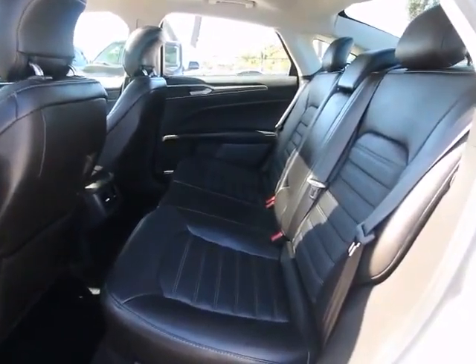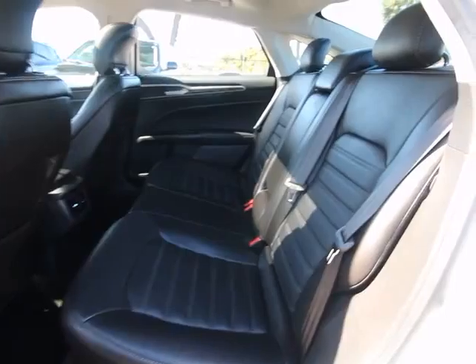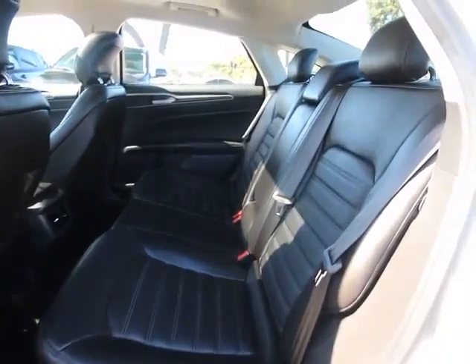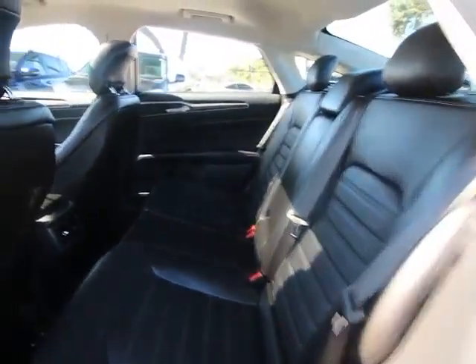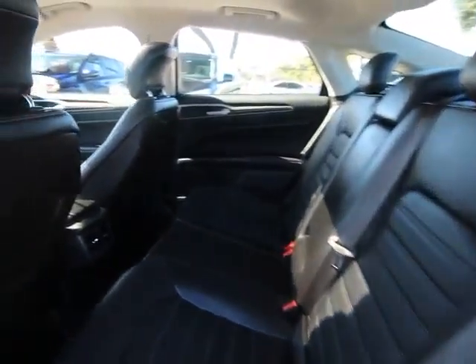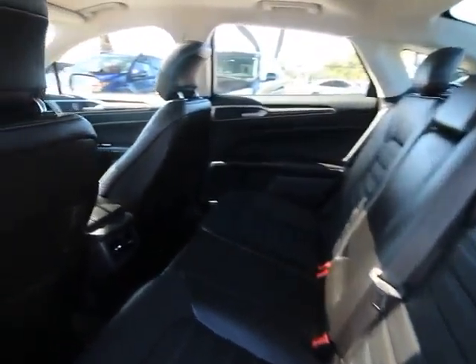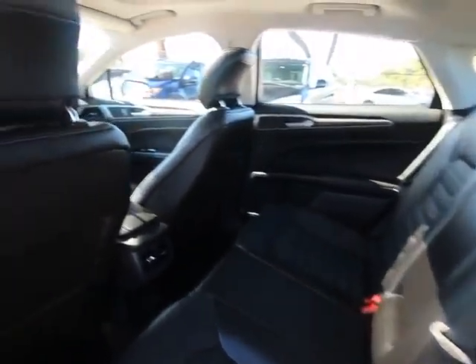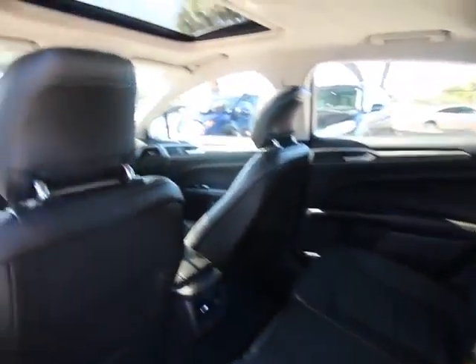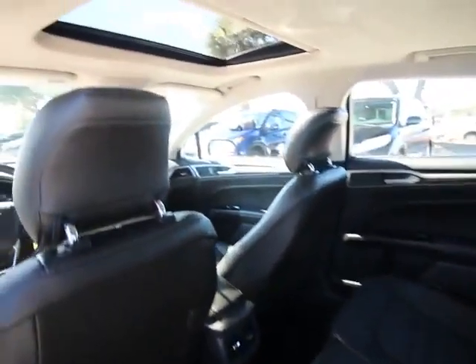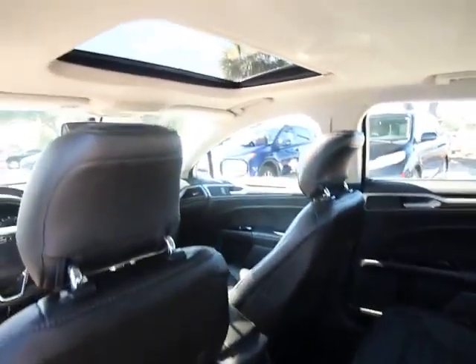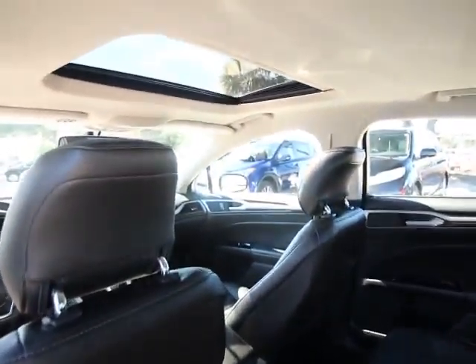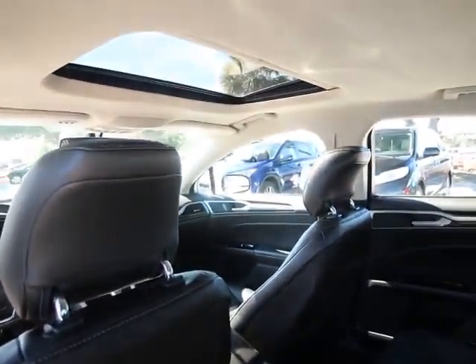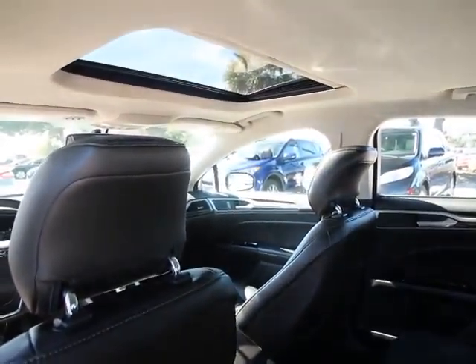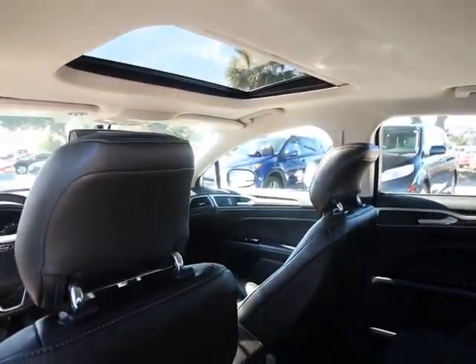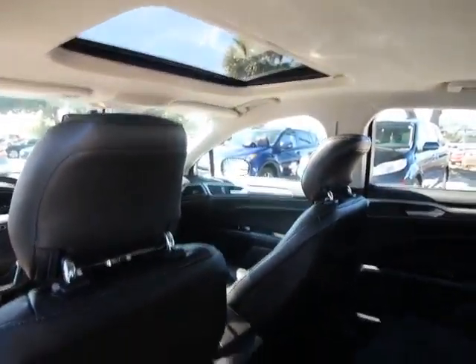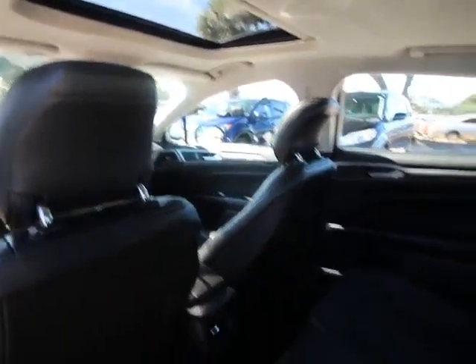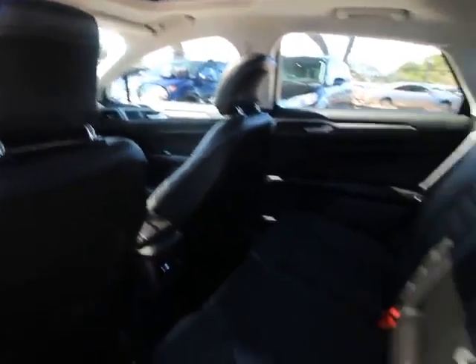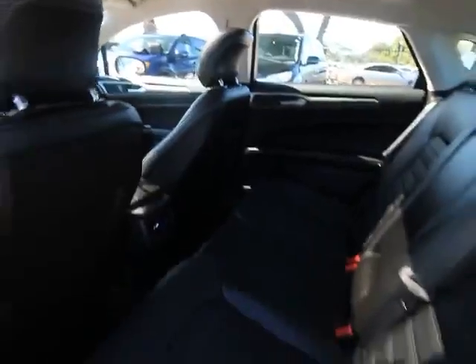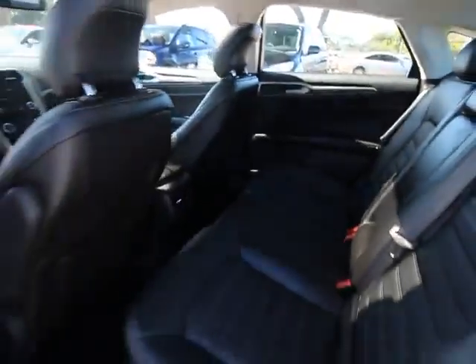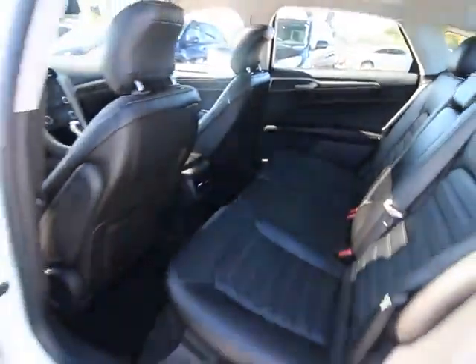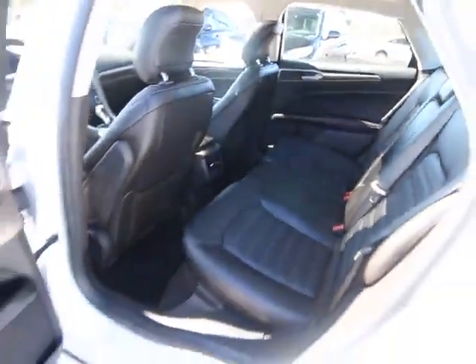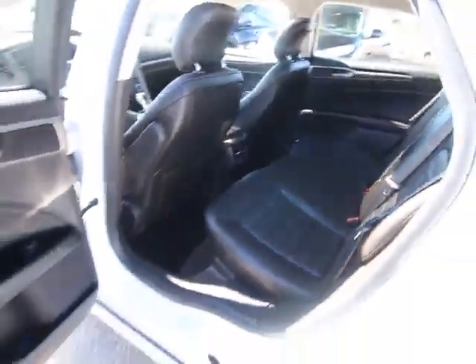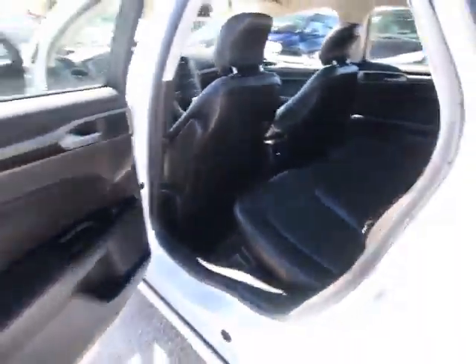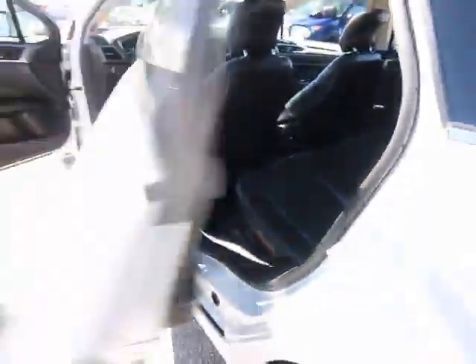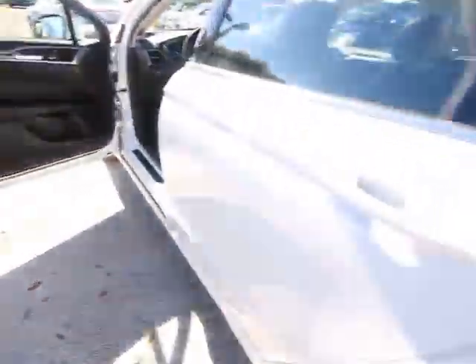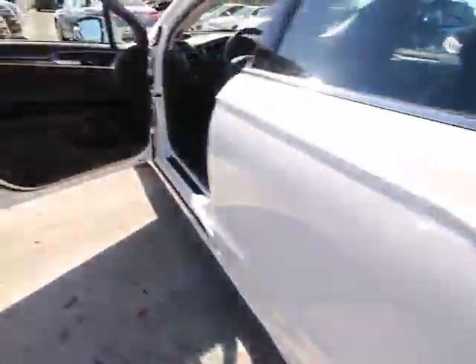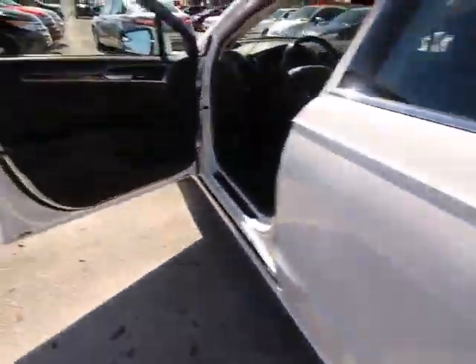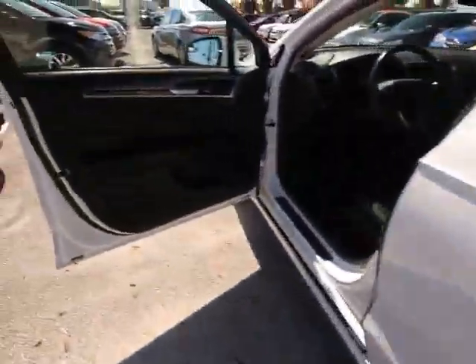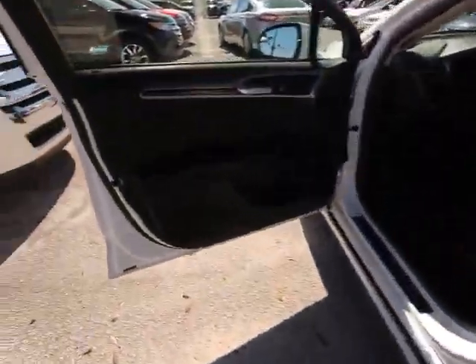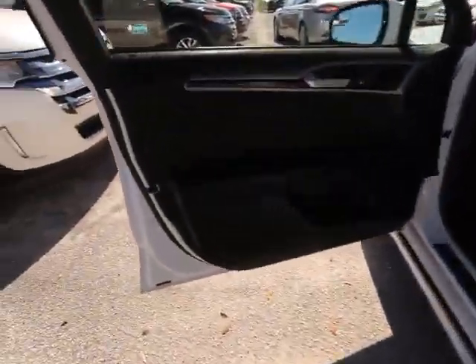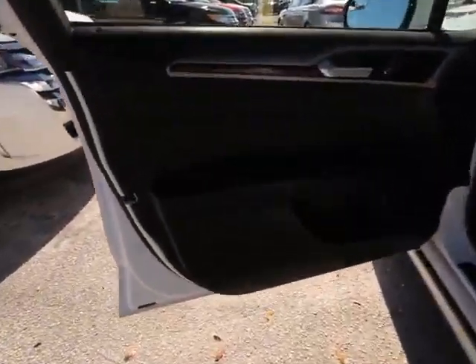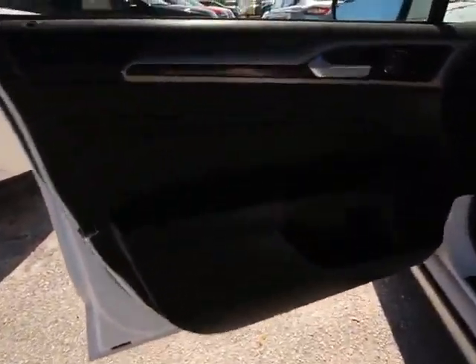Rear window defroster, power windows, CD player, electronic stability control, compass, trip computer, leather seats, overhead console, brake assist.